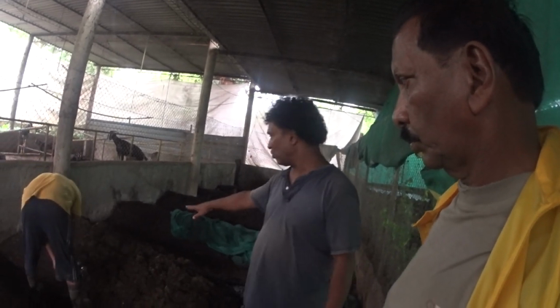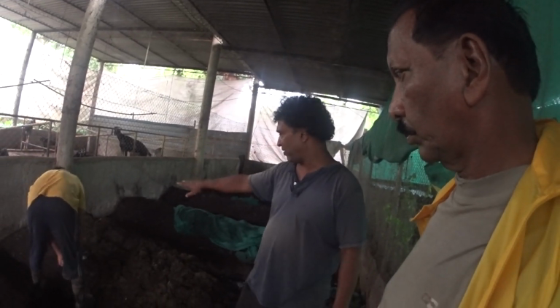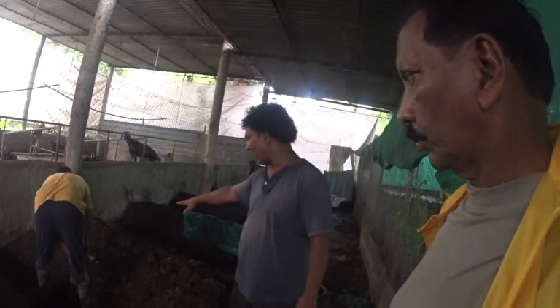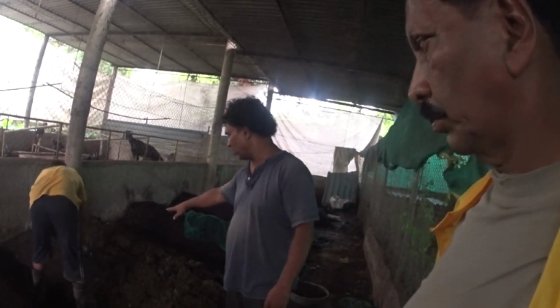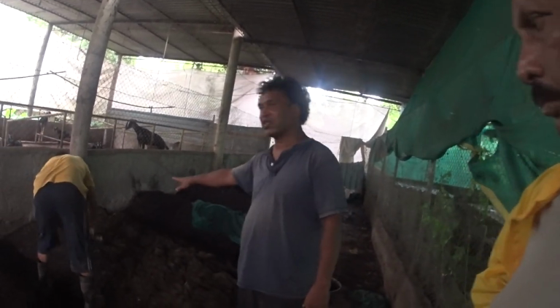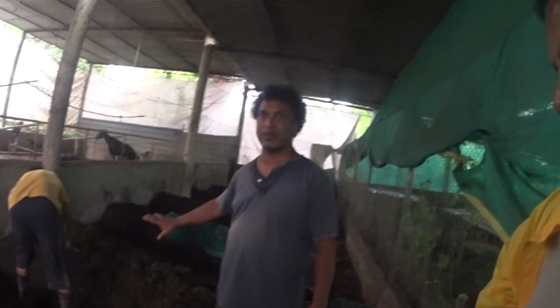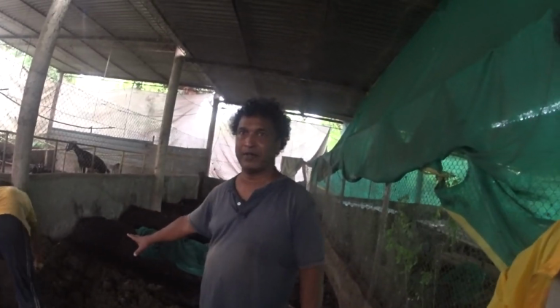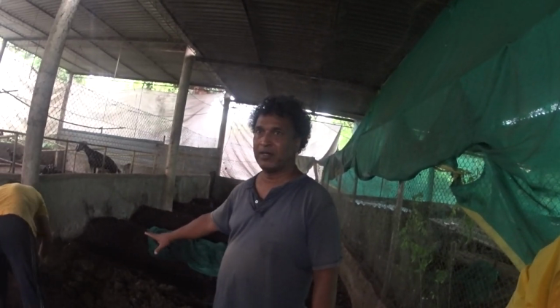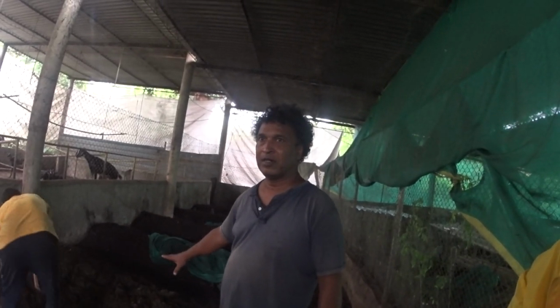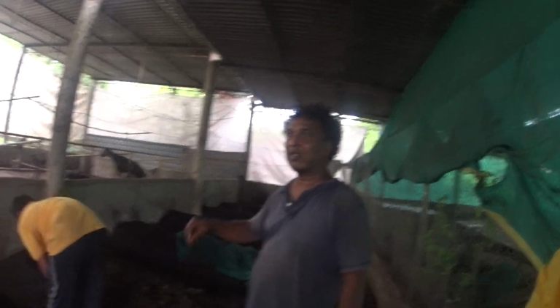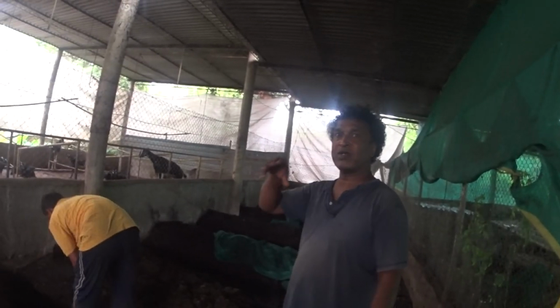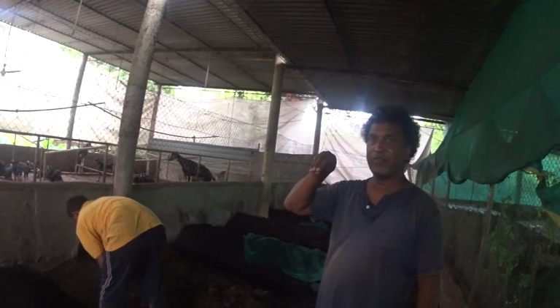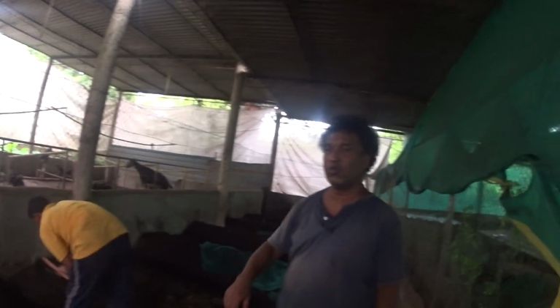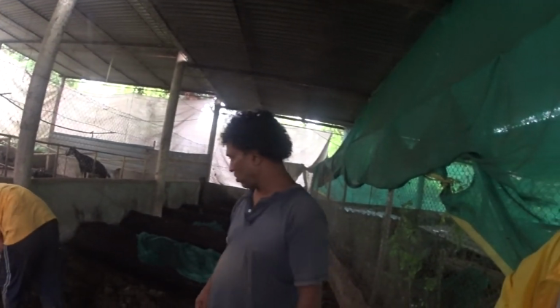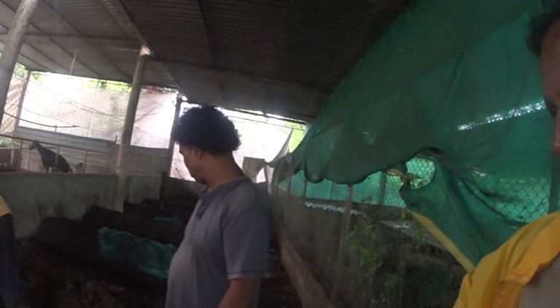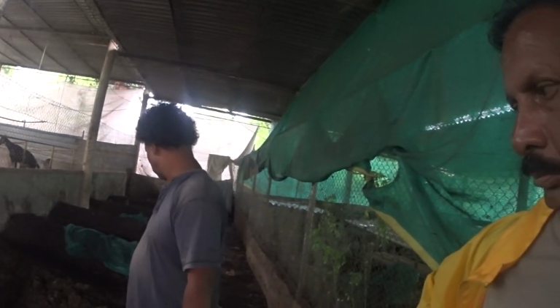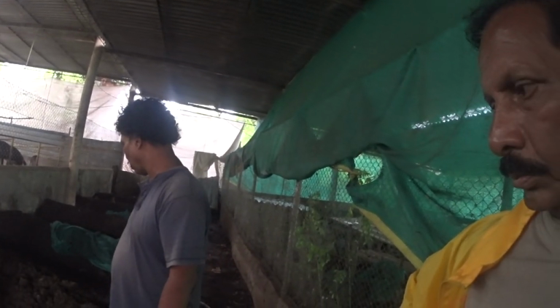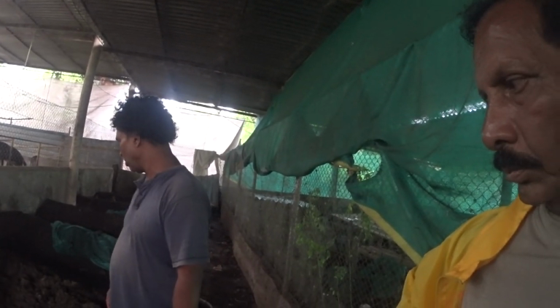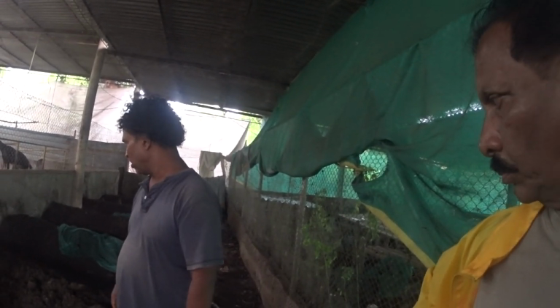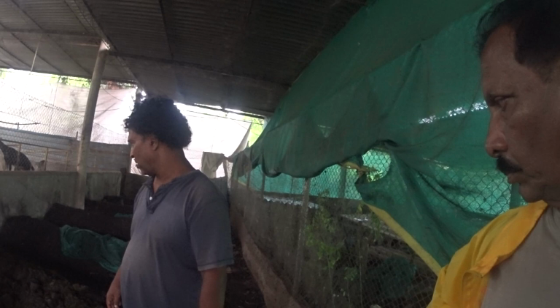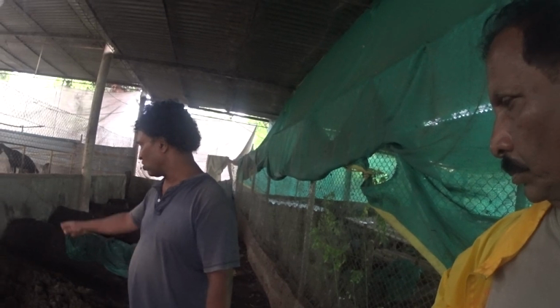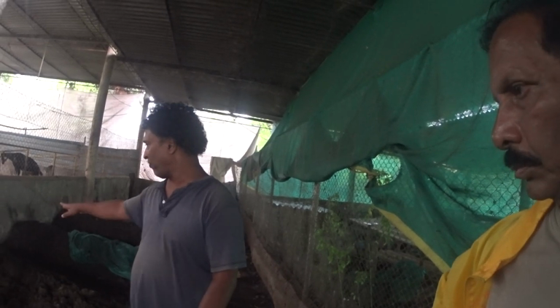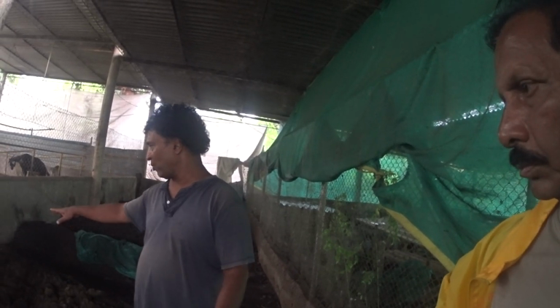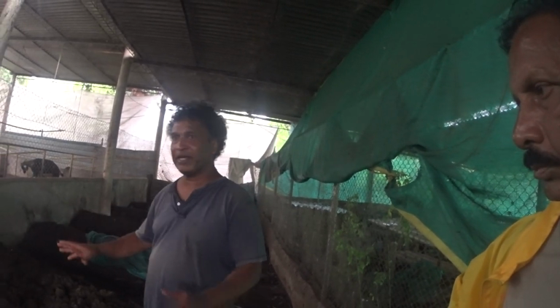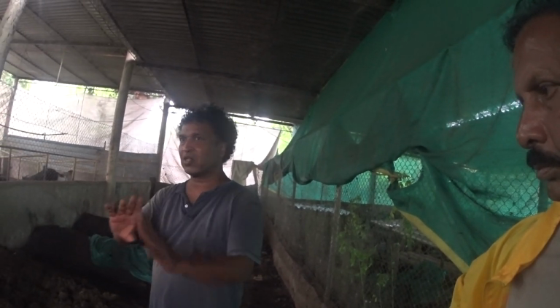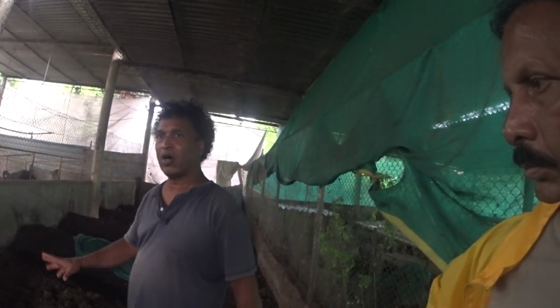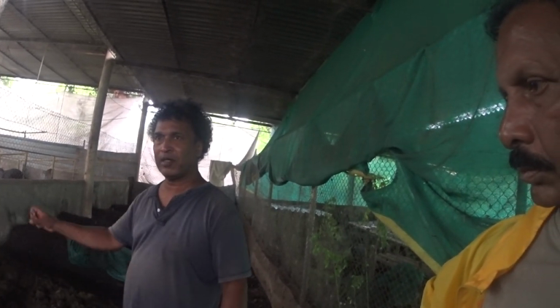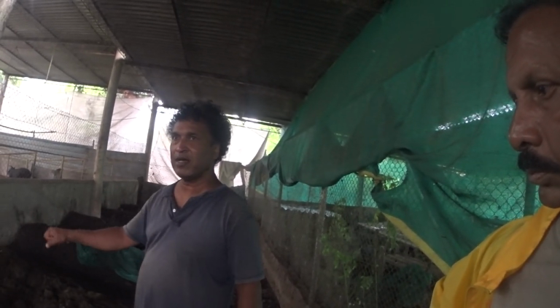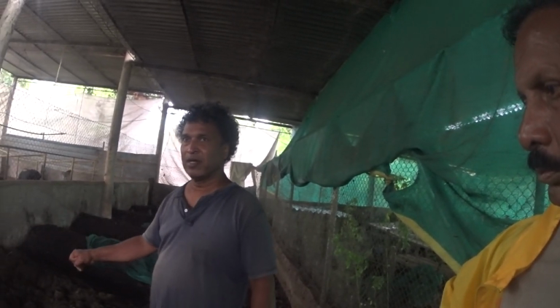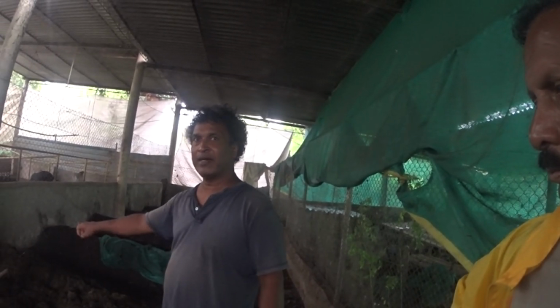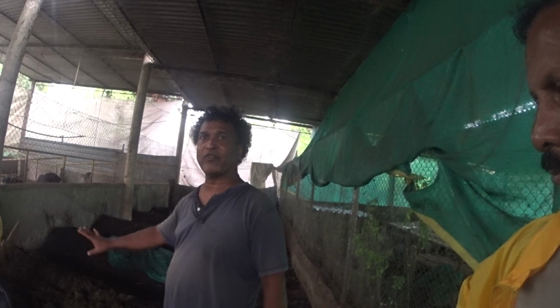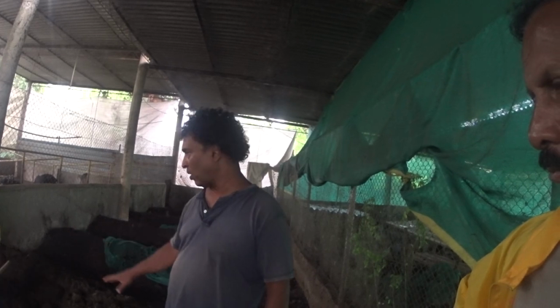So when you dump the cow dung, you have to loosen it up a bit, otherwise the earthworms find it difficult to move through. This is good enough — it's about 20 days old and it's not hot inside.